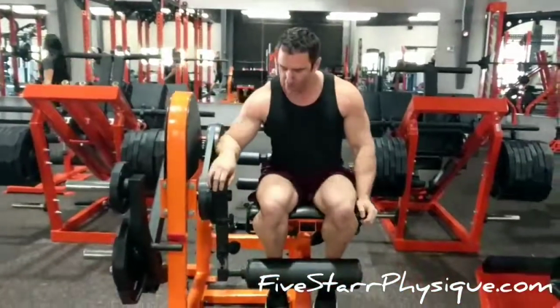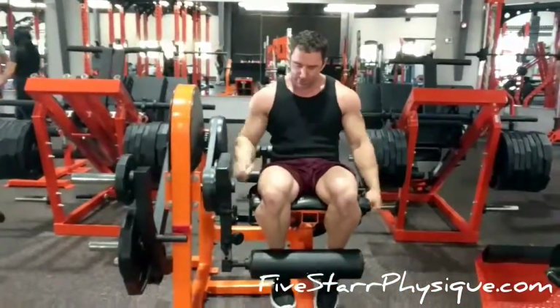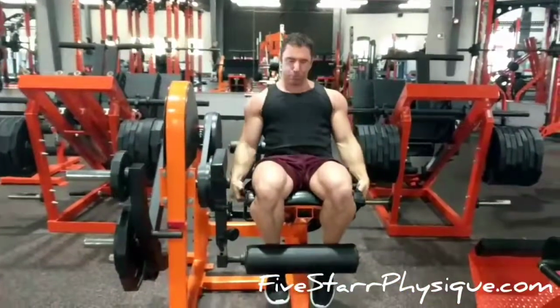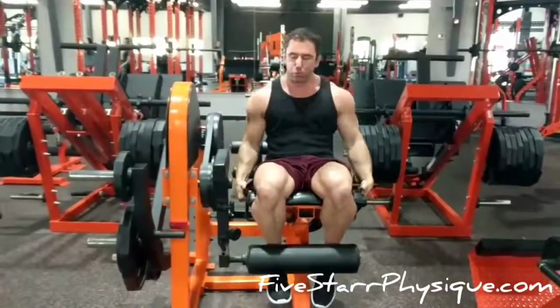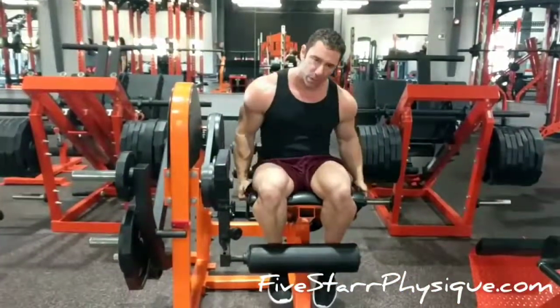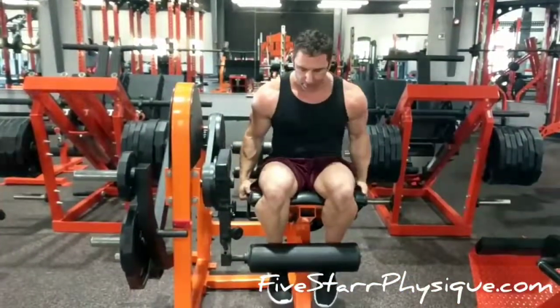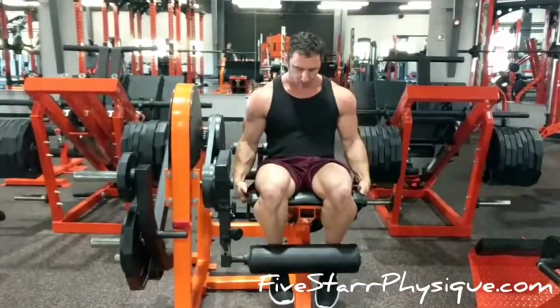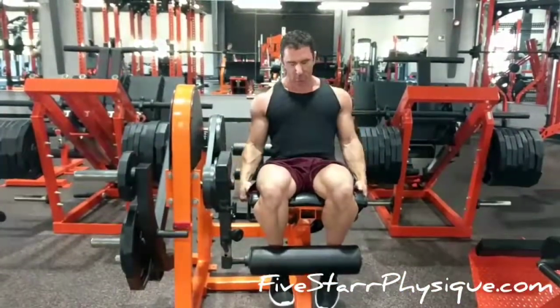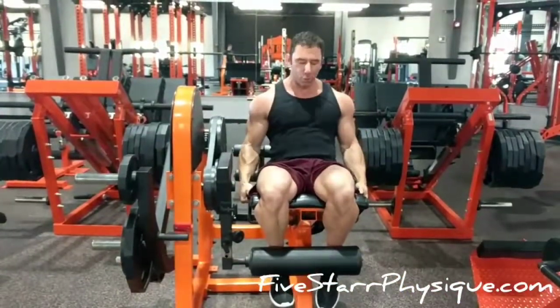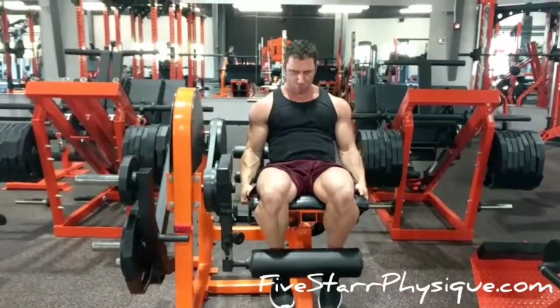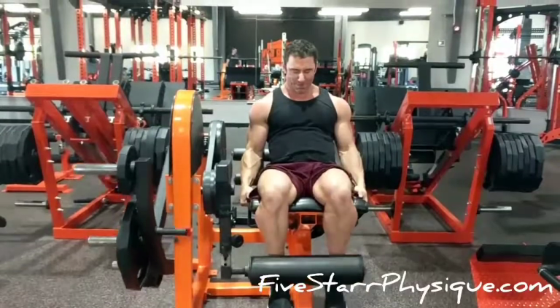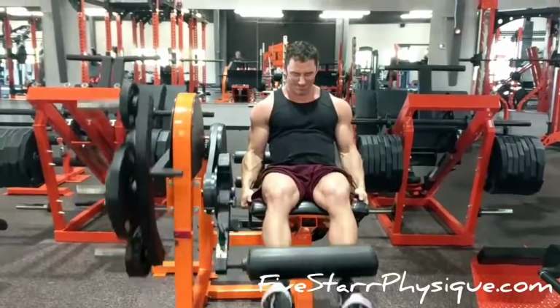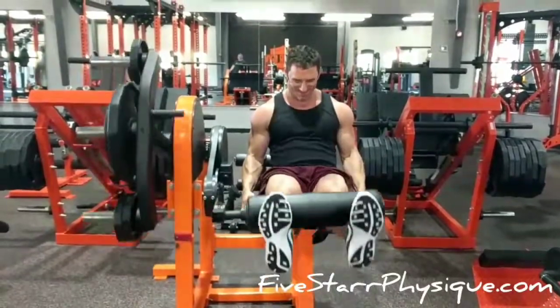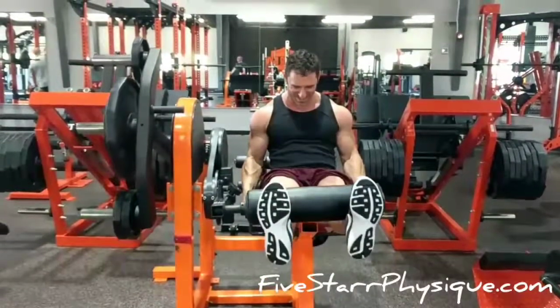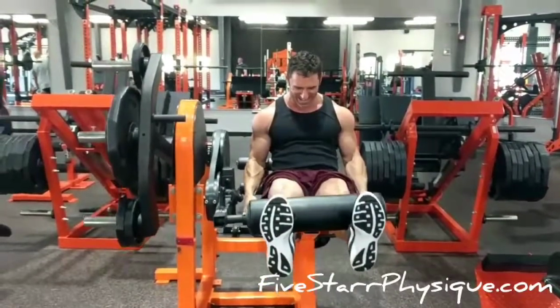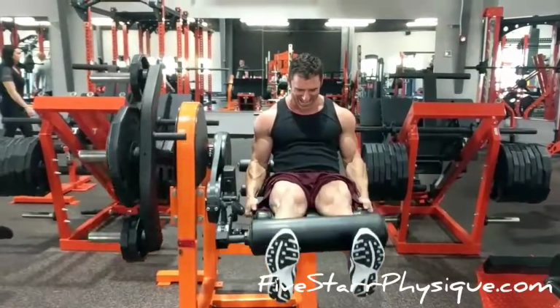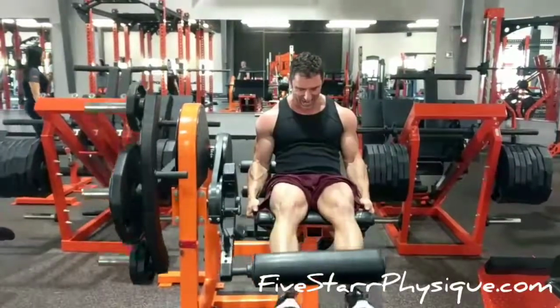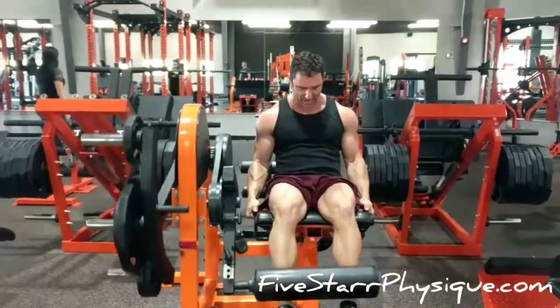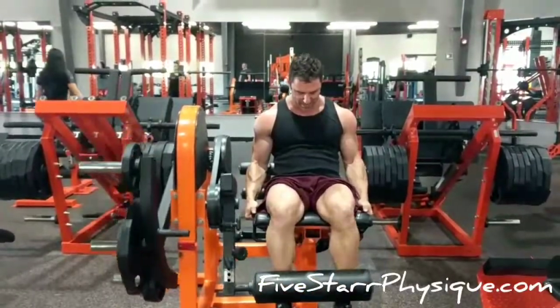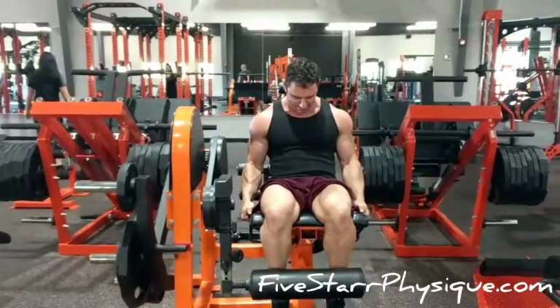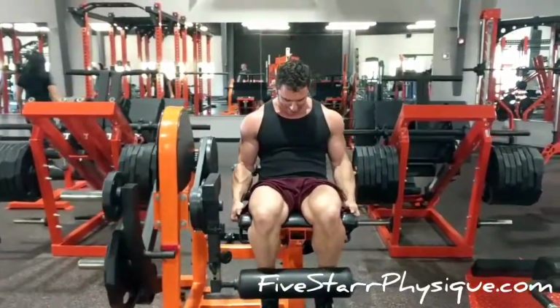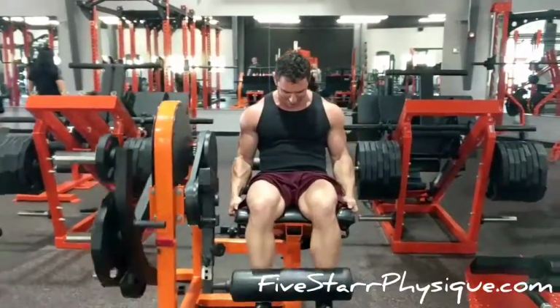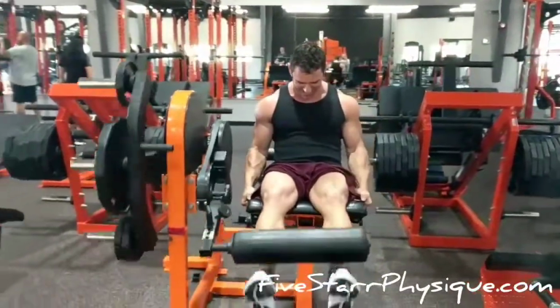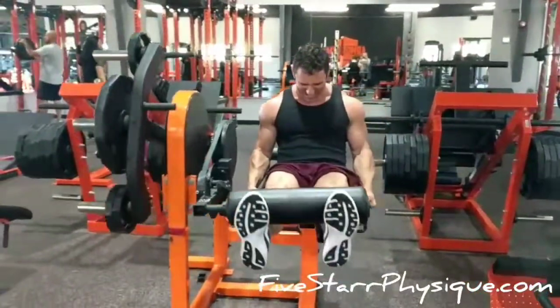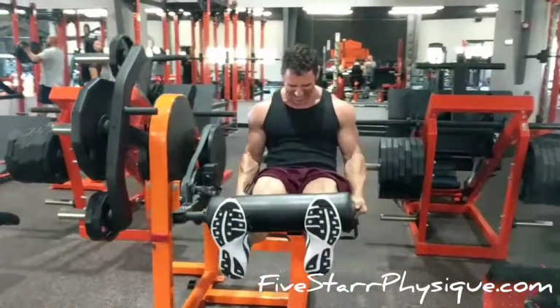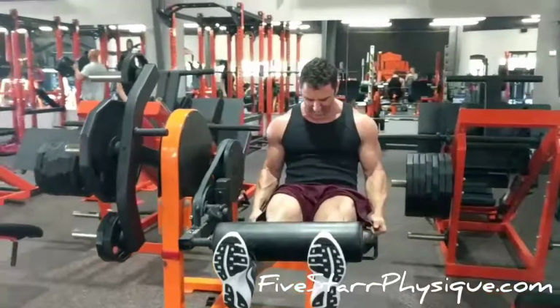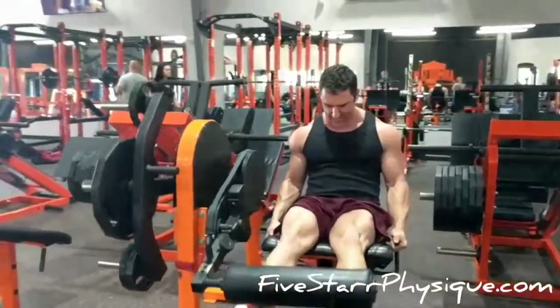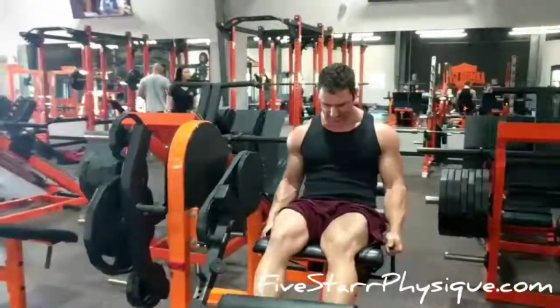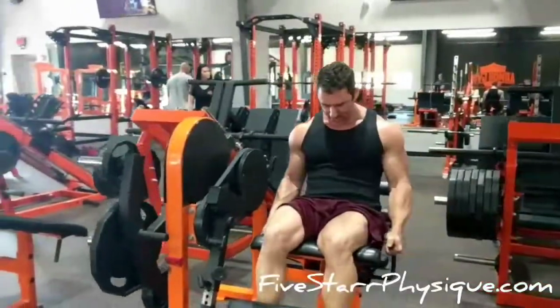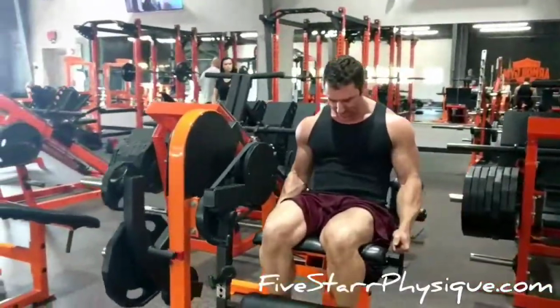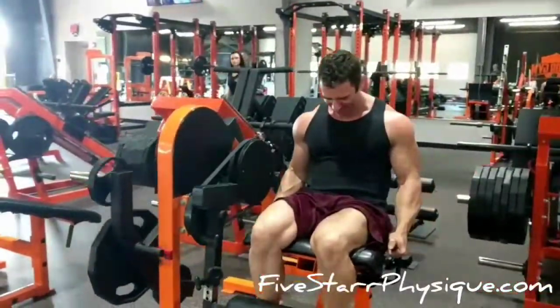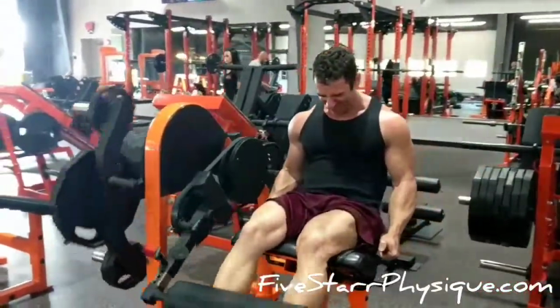Leg extensions are easy enough to execute but difficult to master. The first thing to do is adjust the seat so that your legs are positioned such that the knee is in line with the mechanical pivot of the machine that you're using.